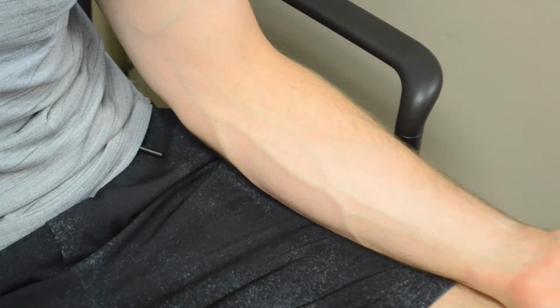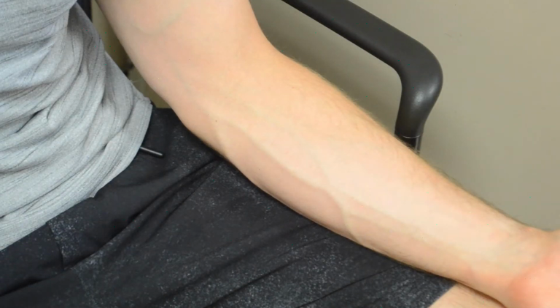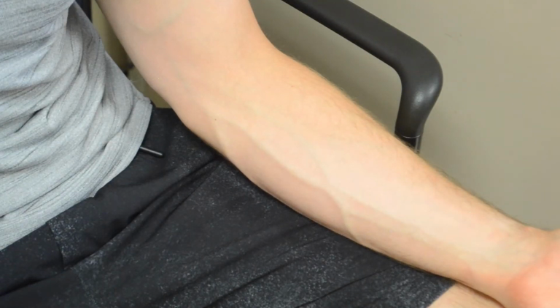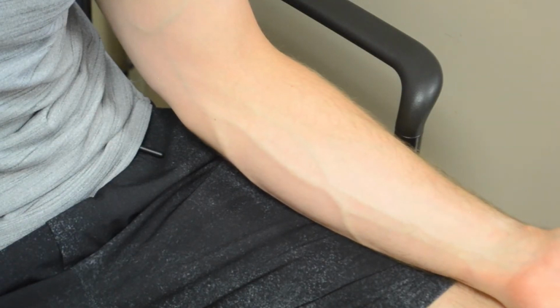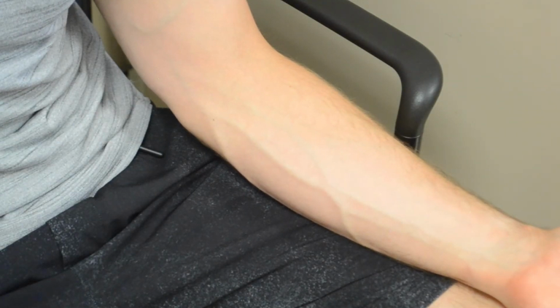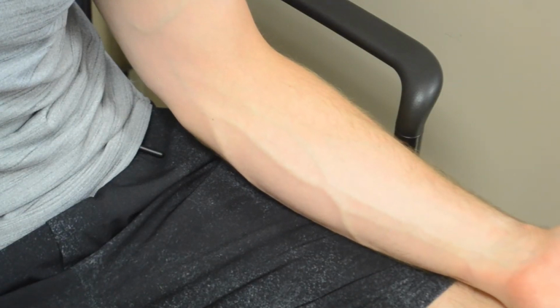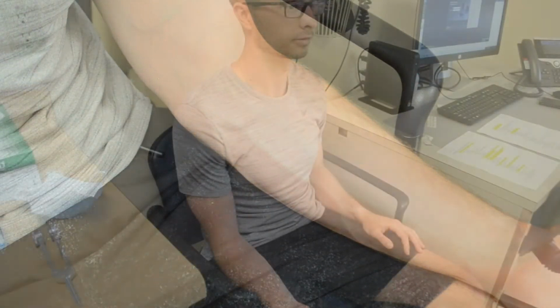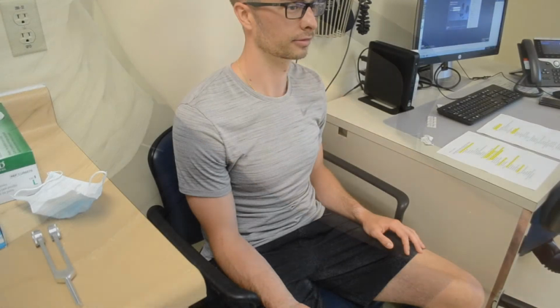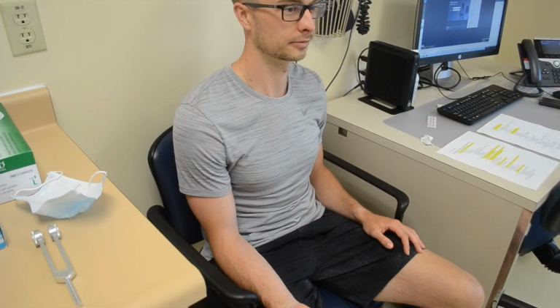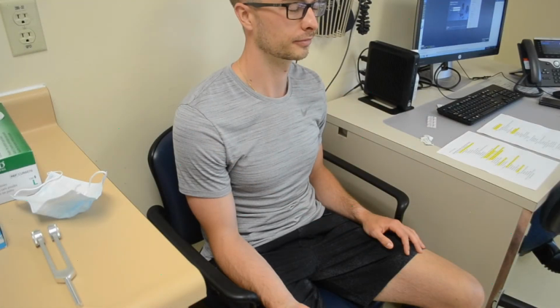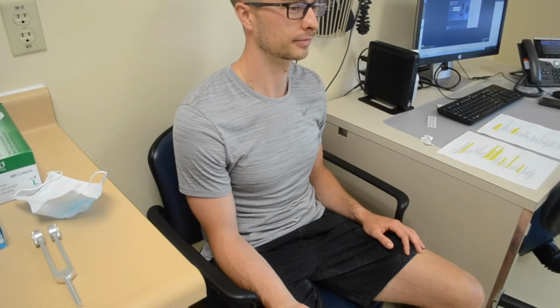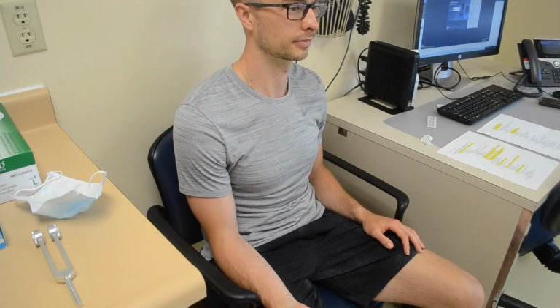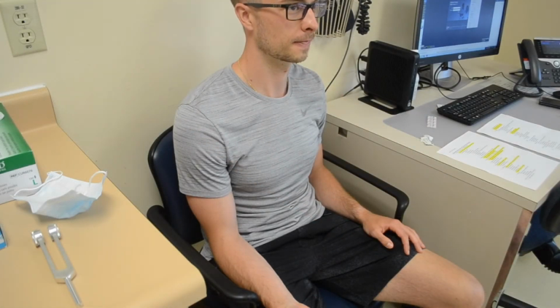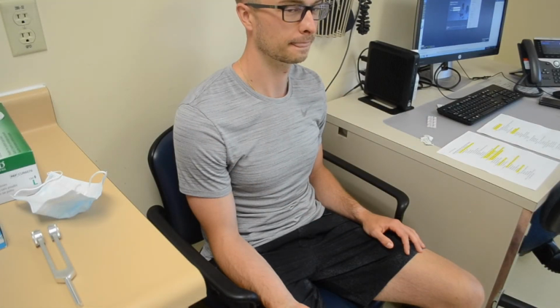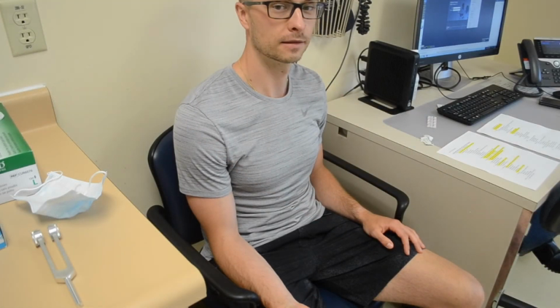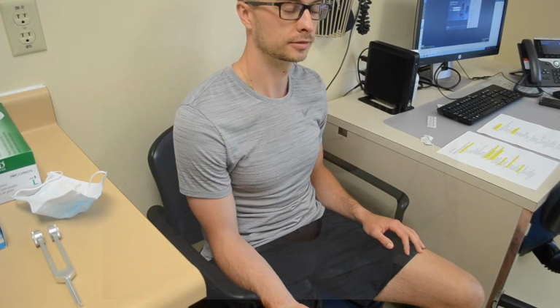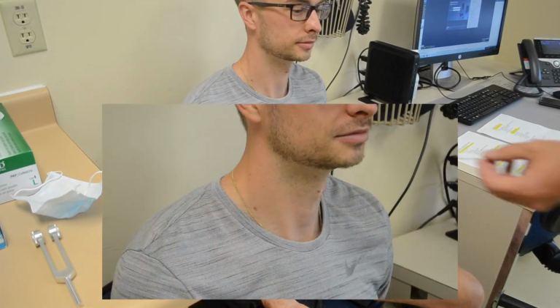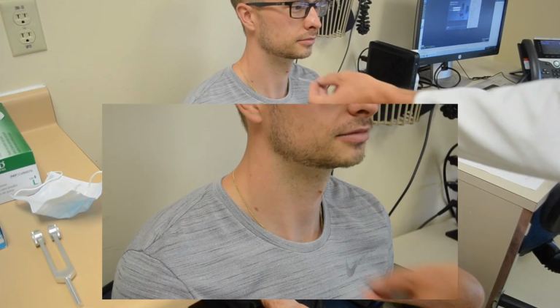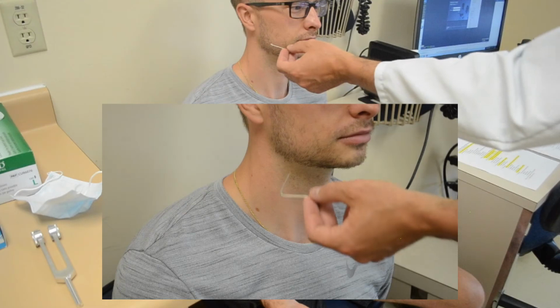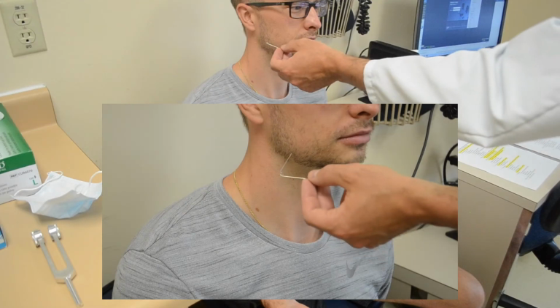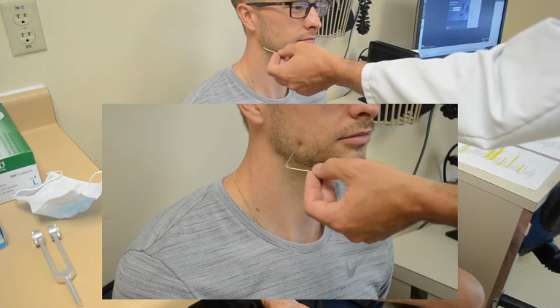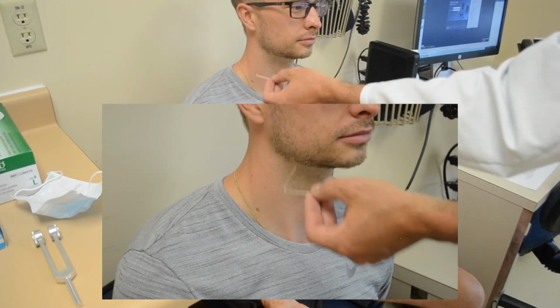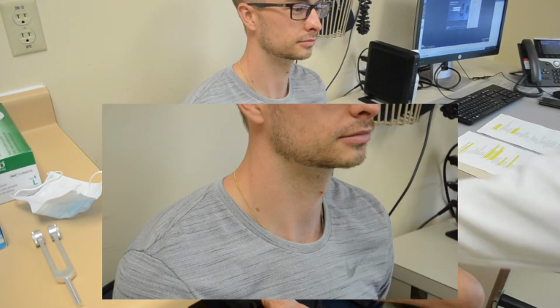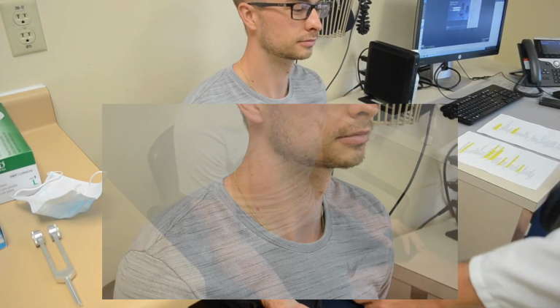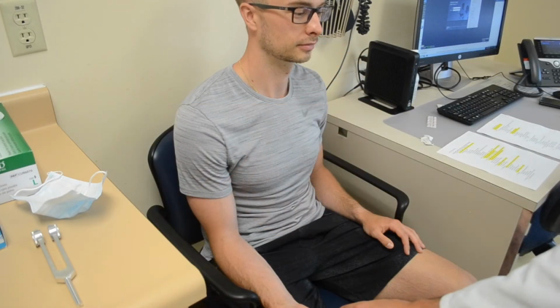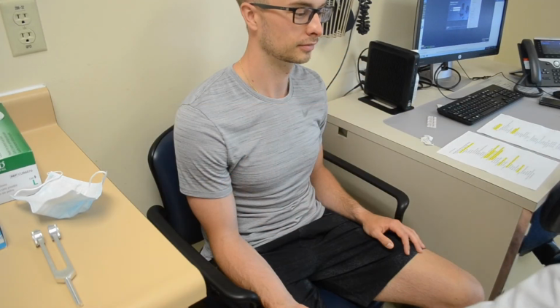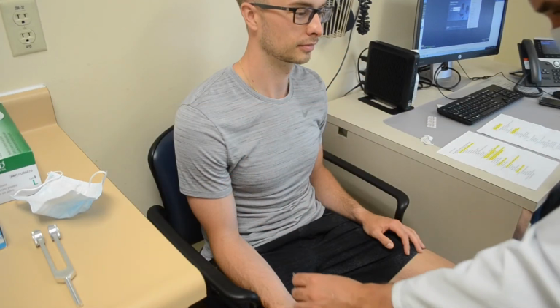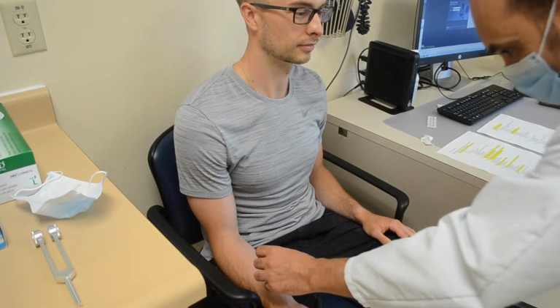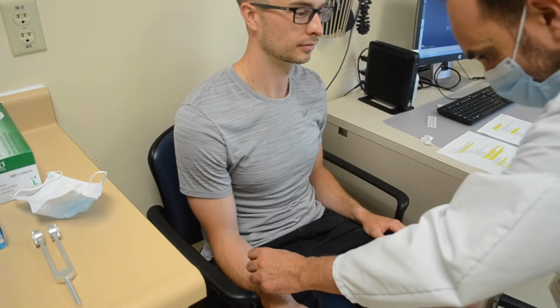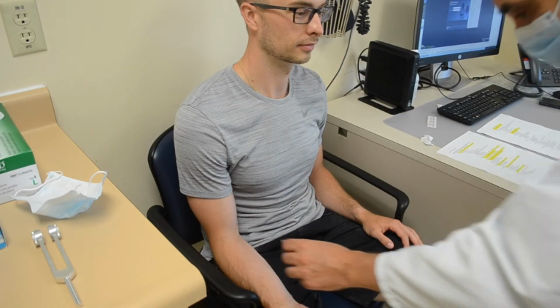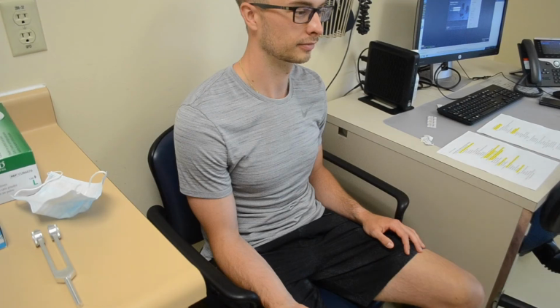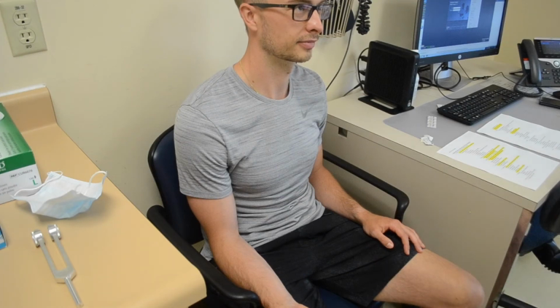If the patient reports that both limbs have abnormal sensation, use the face as a comparison. This will be the 100% normal area, and then compare this to the distal limb.